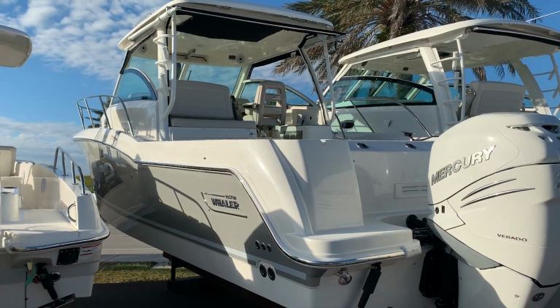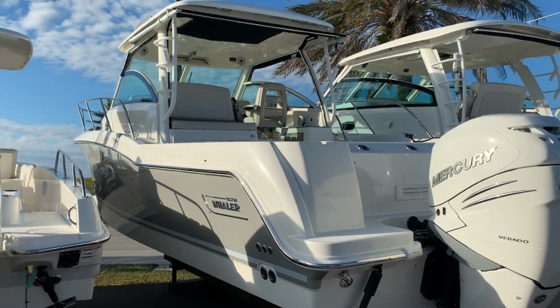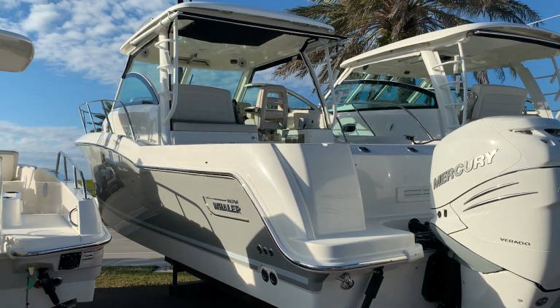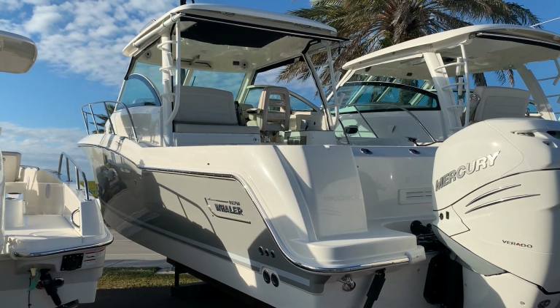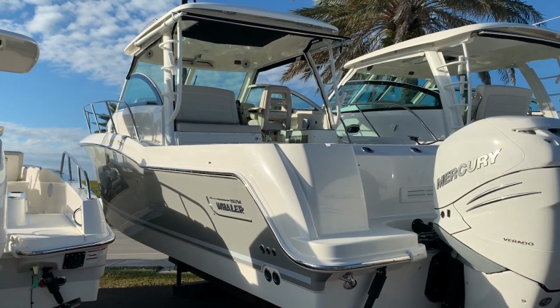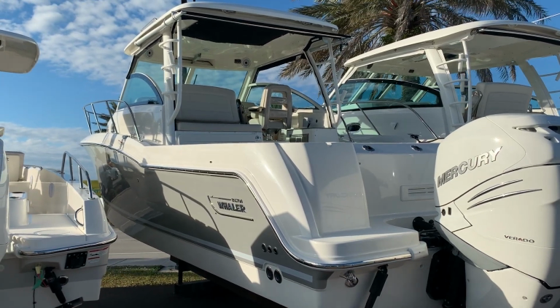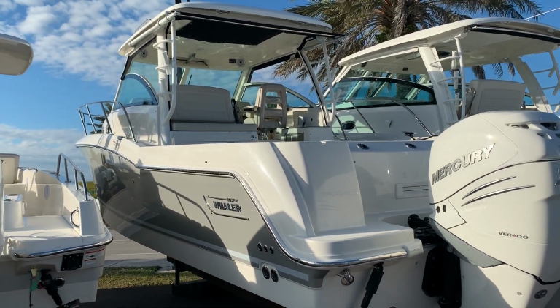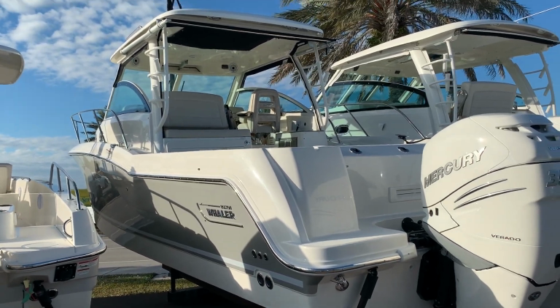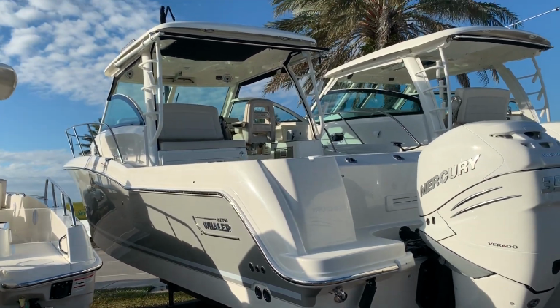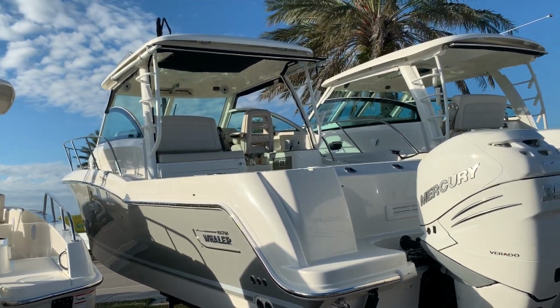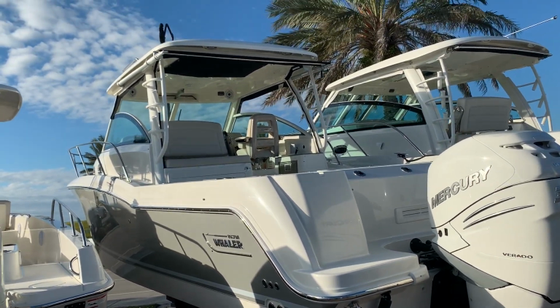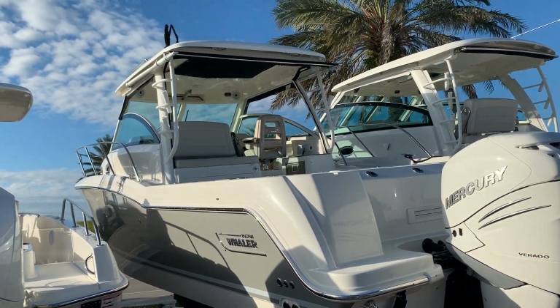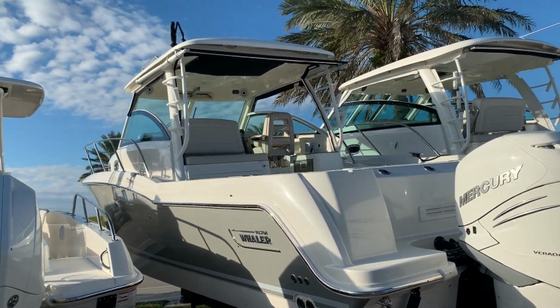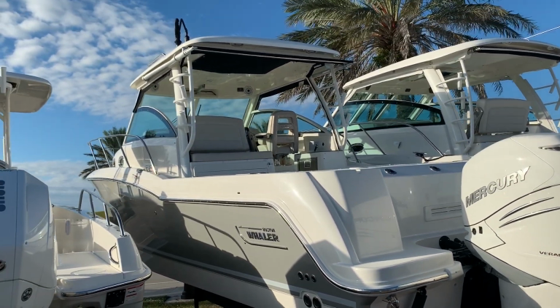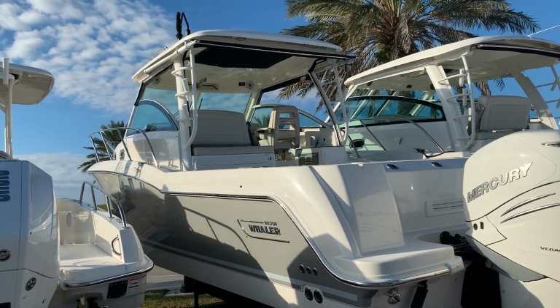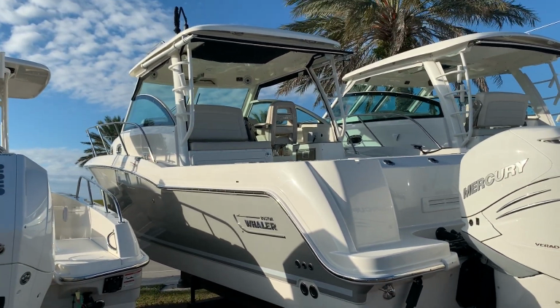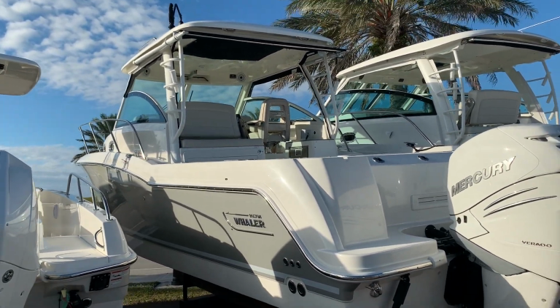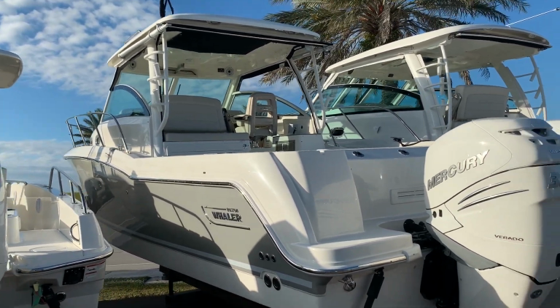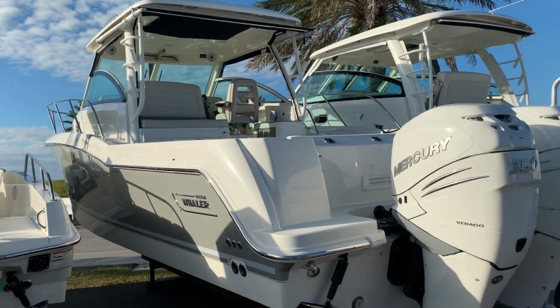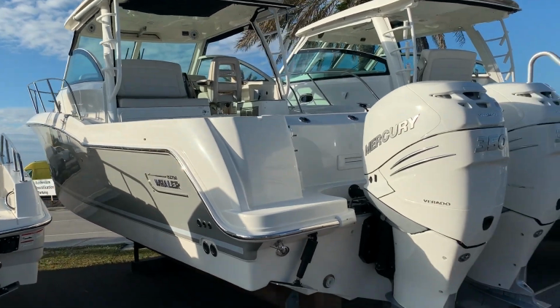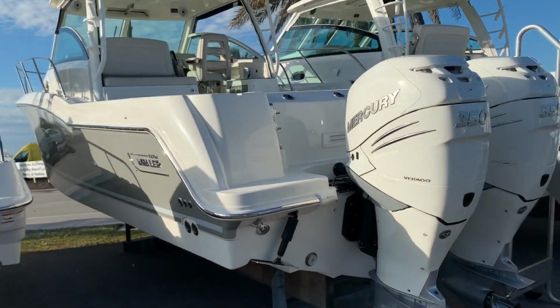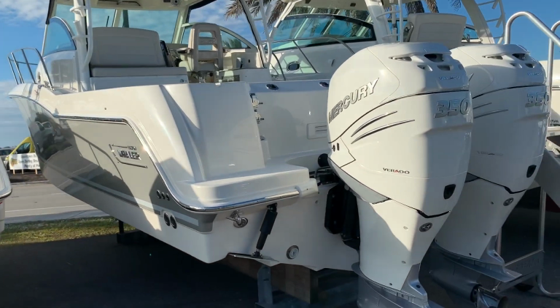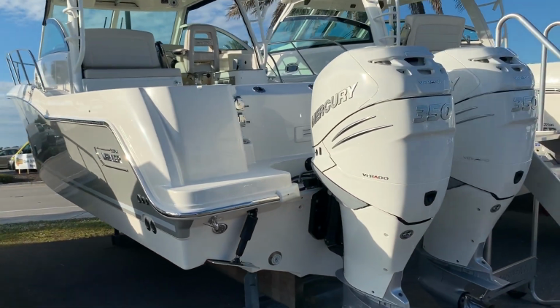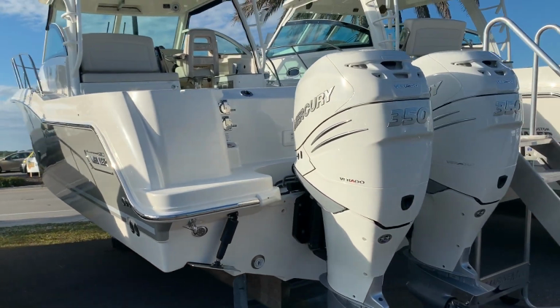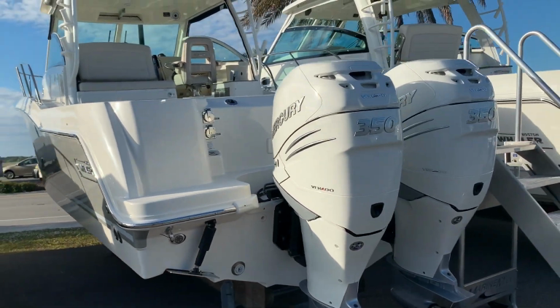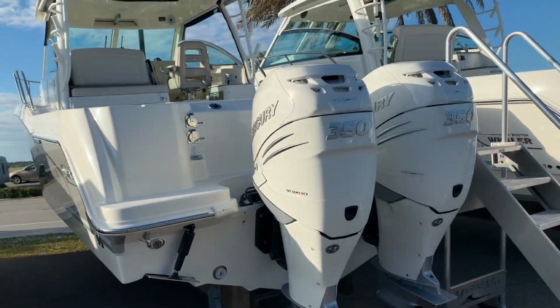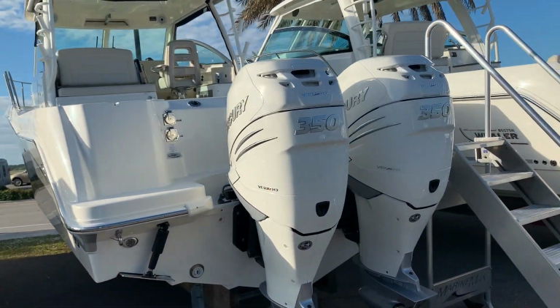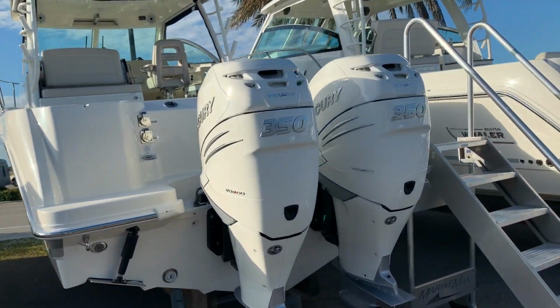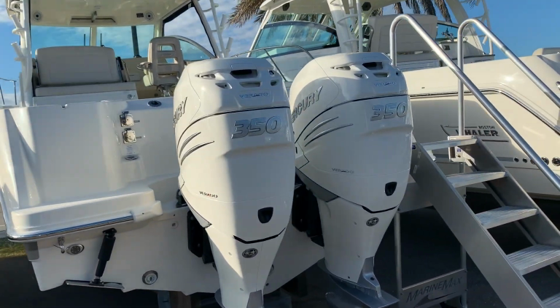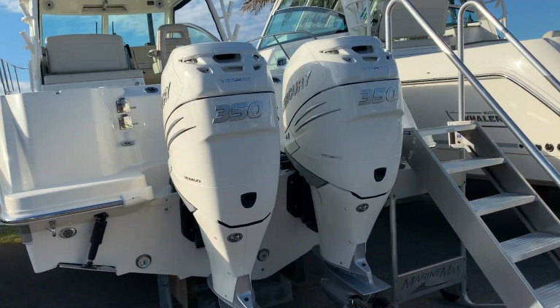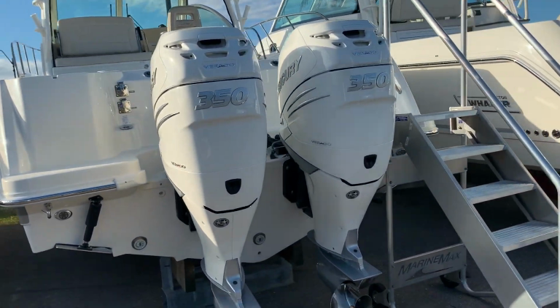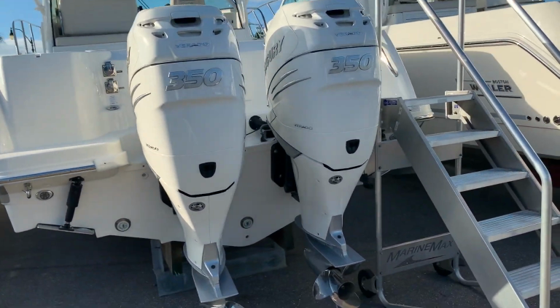Hi, this is Jeremy Bradshaw from MarineMax in Venice. This is a brand new Boston Whaler 315 Conquest. We'll kind of go through the boat and point out some of the options.